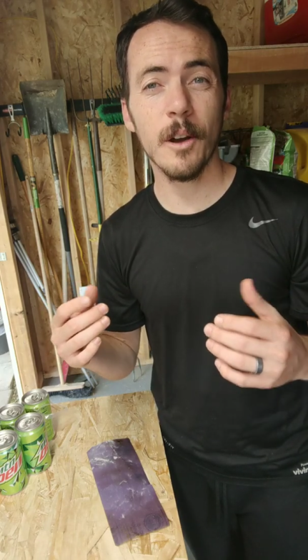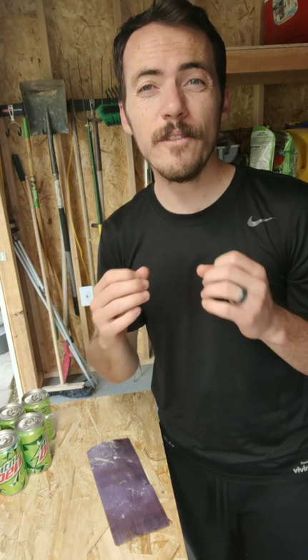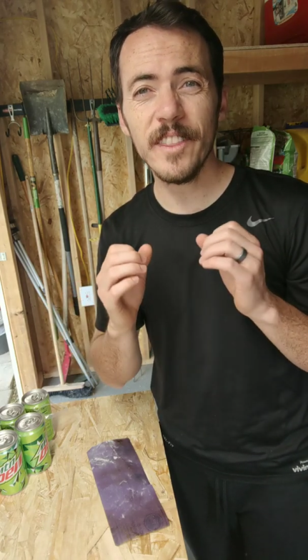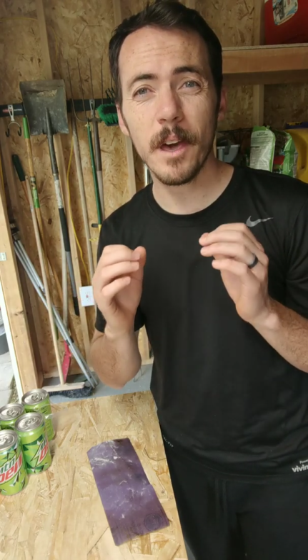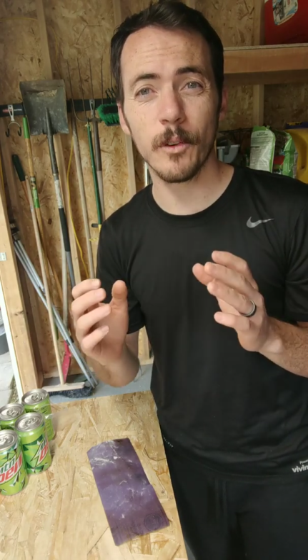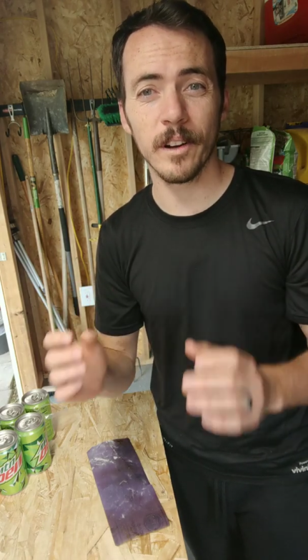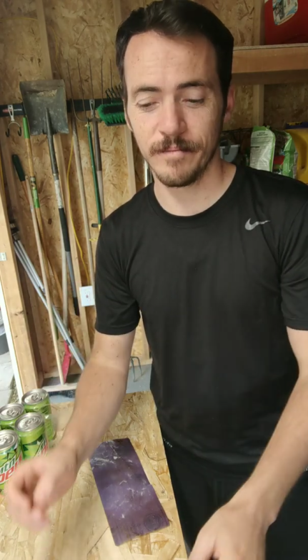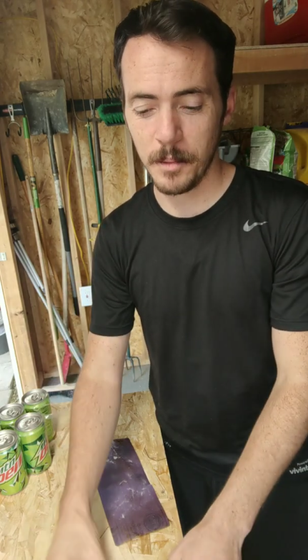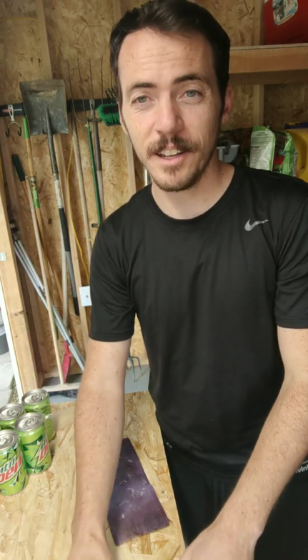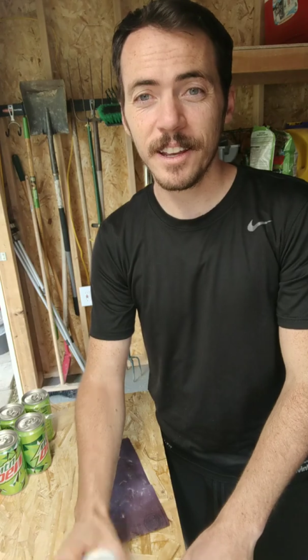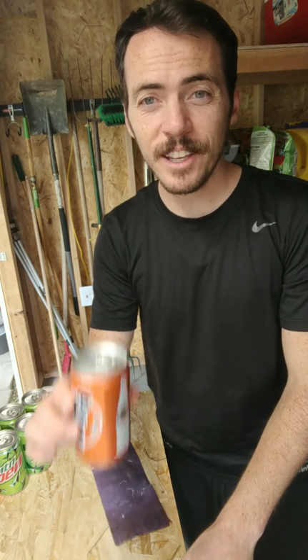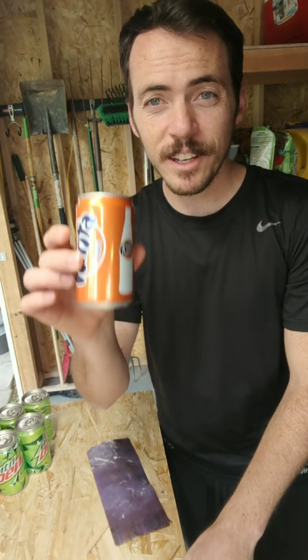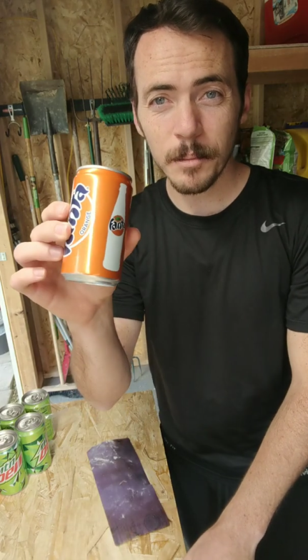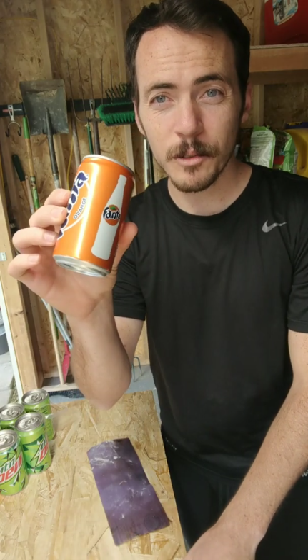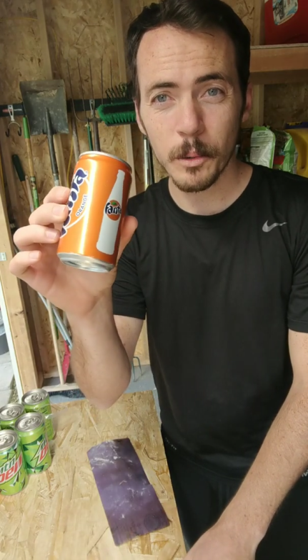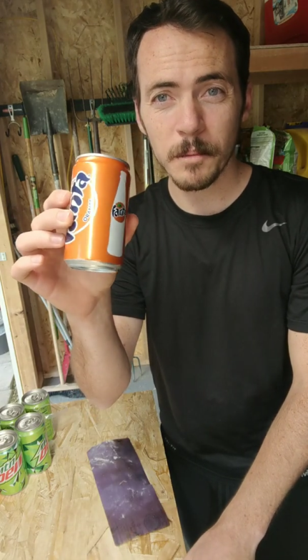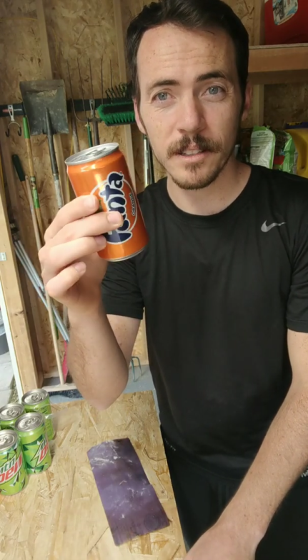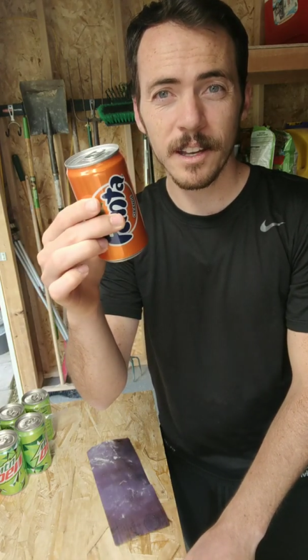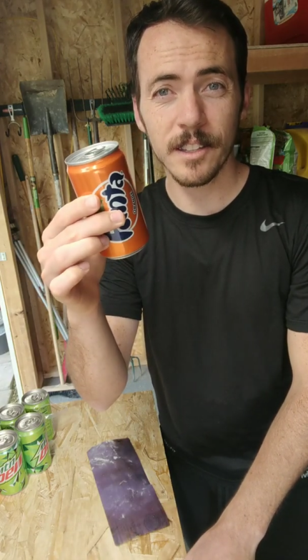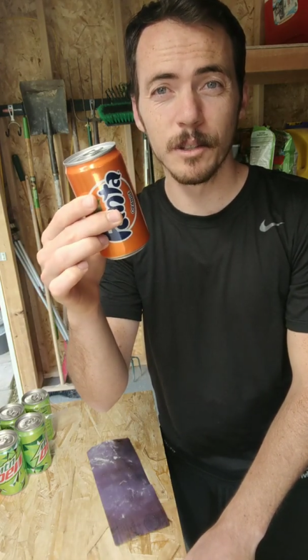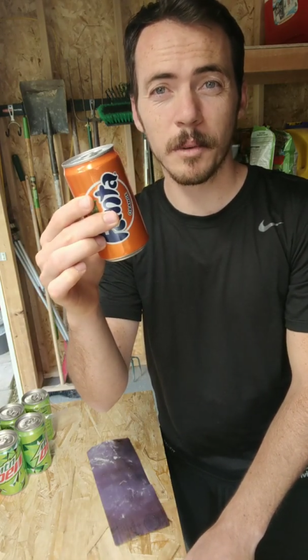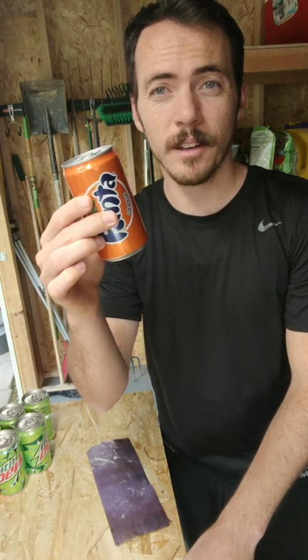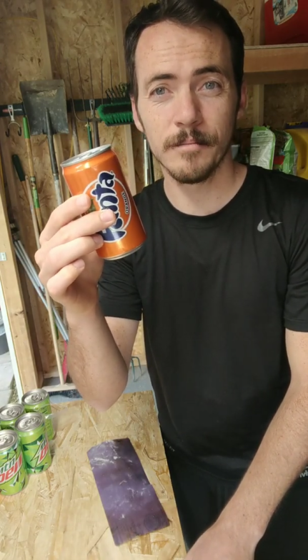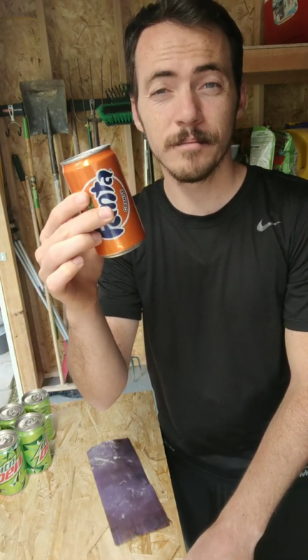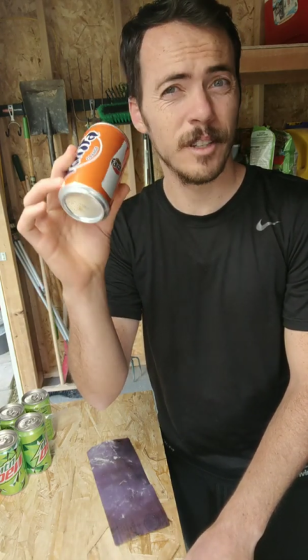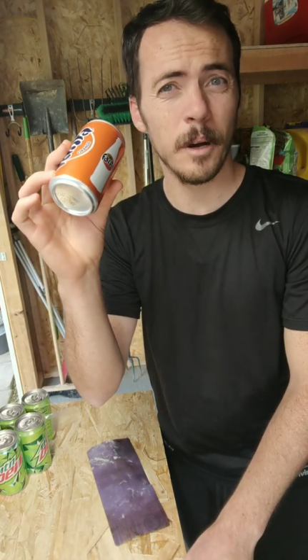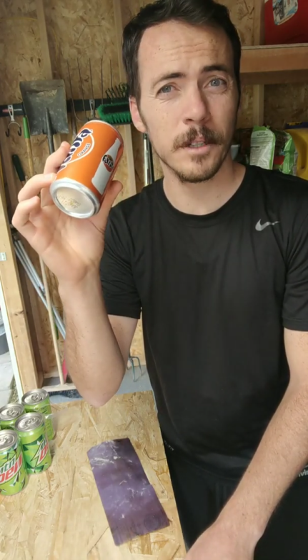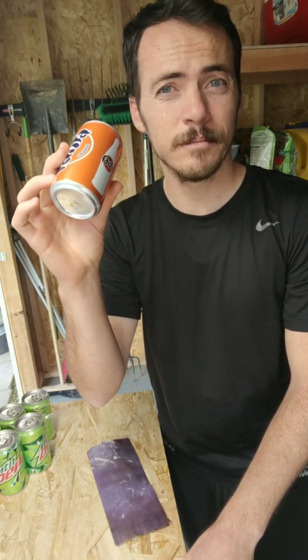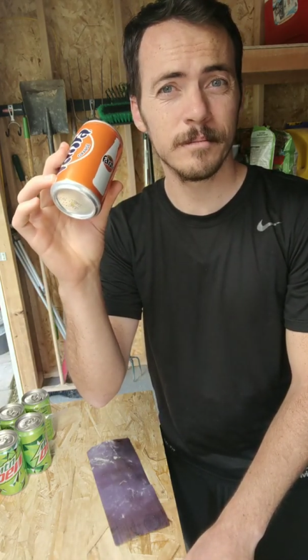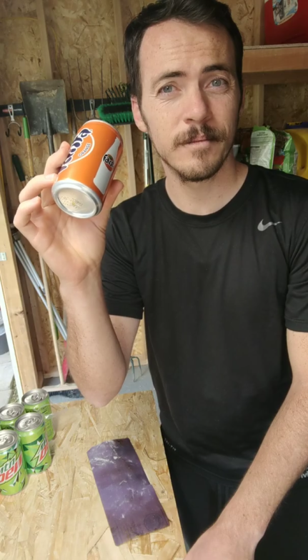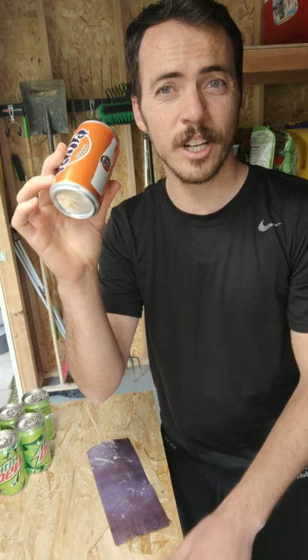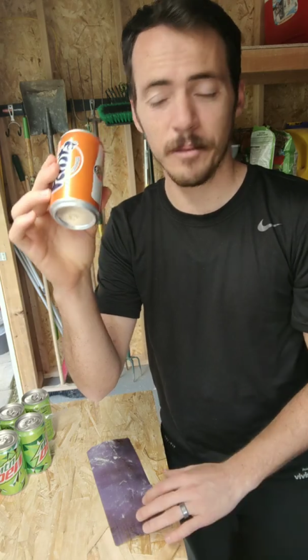We find them everywhere, even in places where you wouldn't expect, like this aluminum can. Is there a polymer? Check it out.